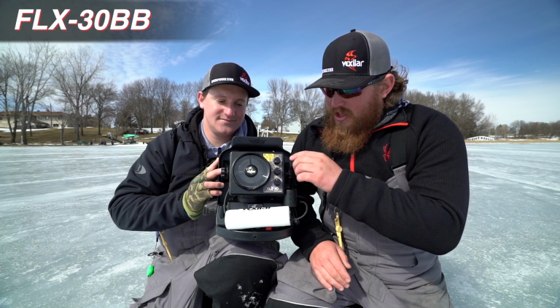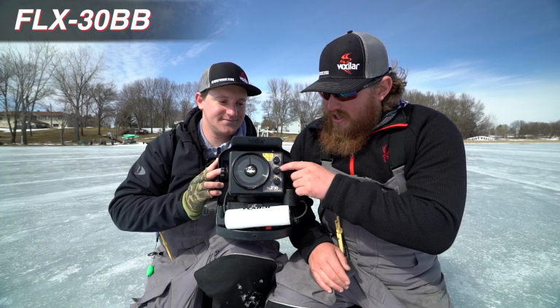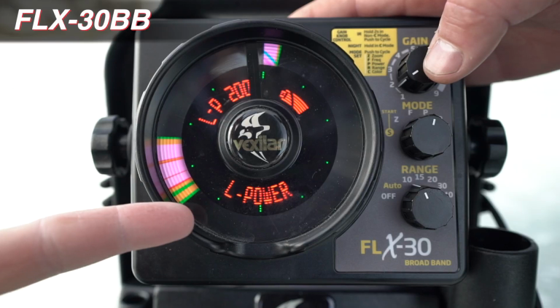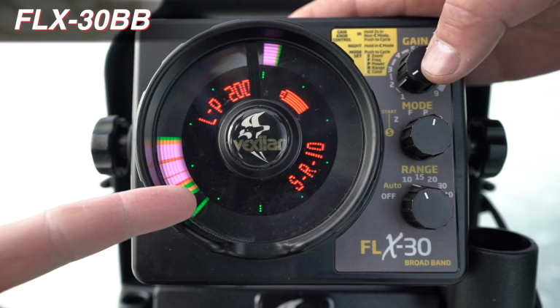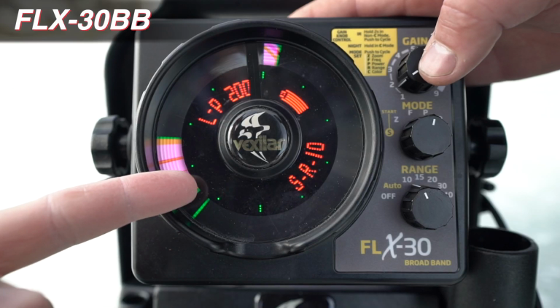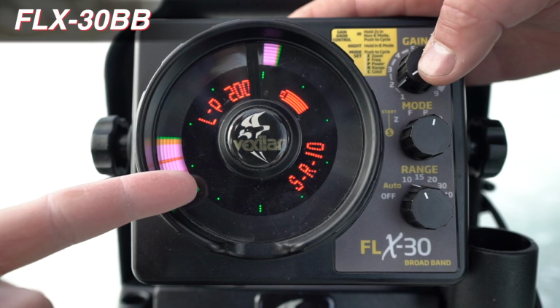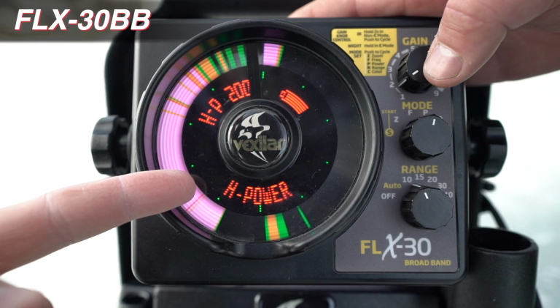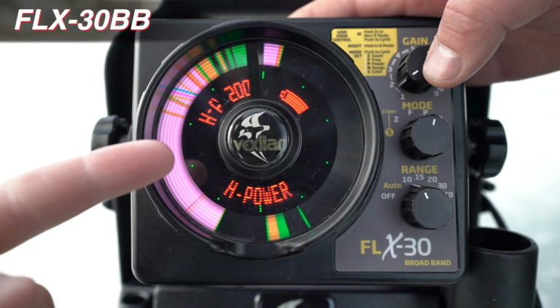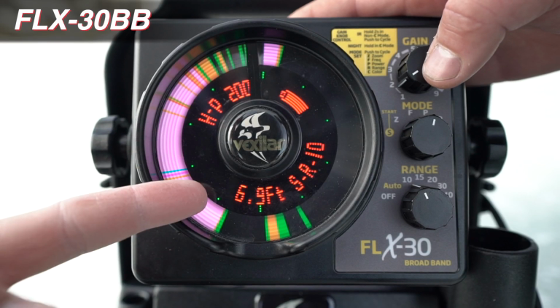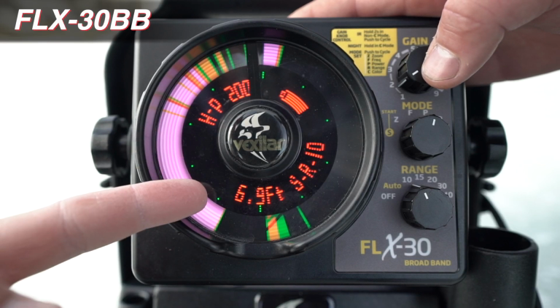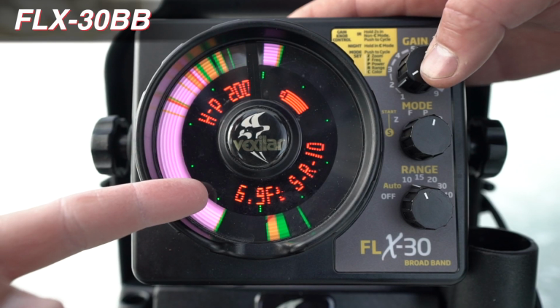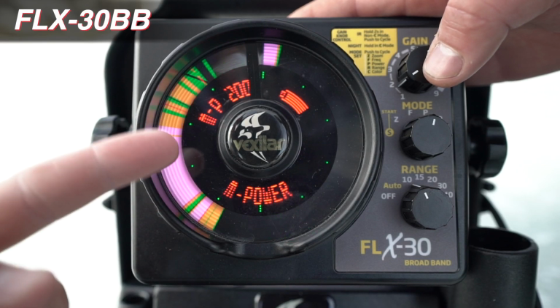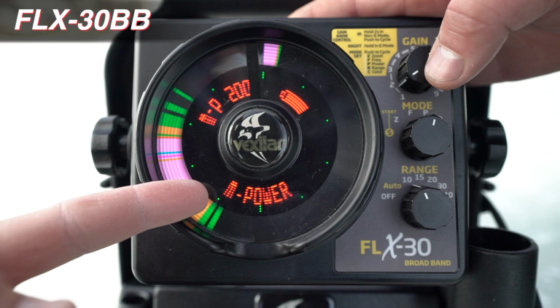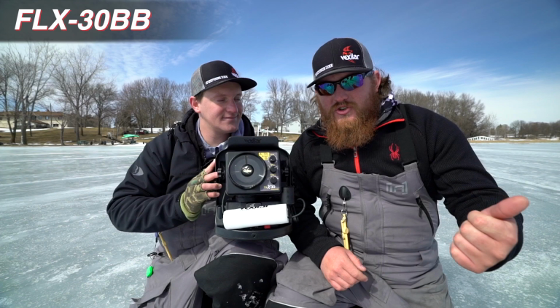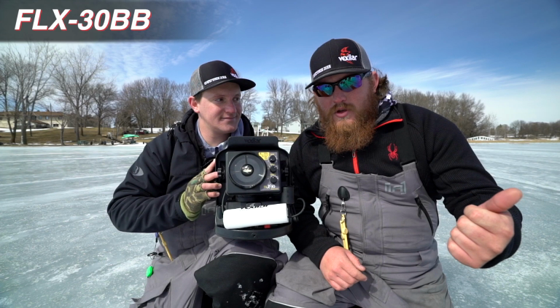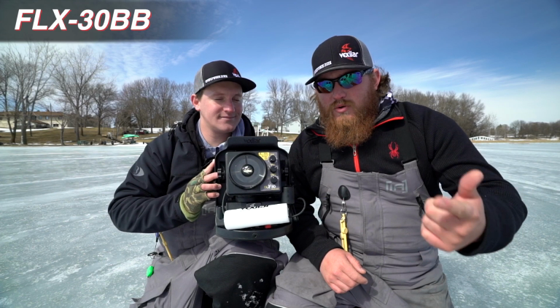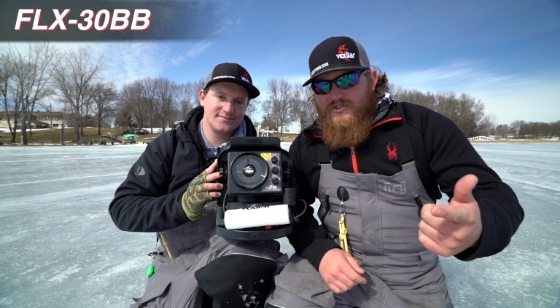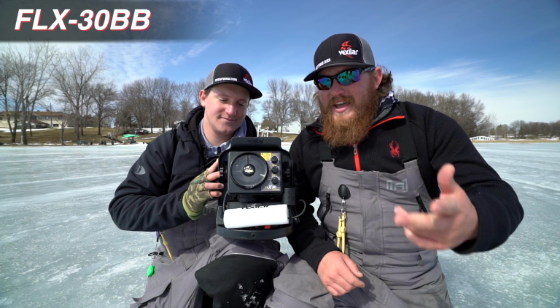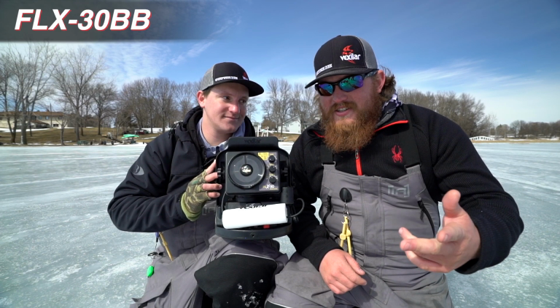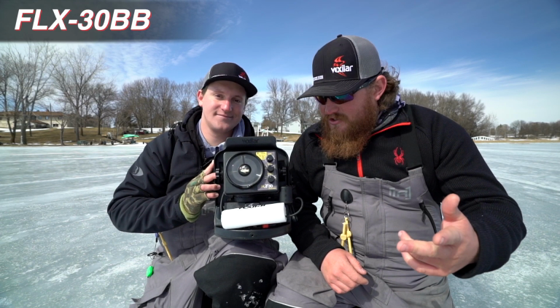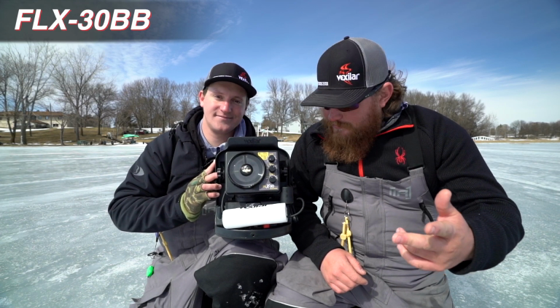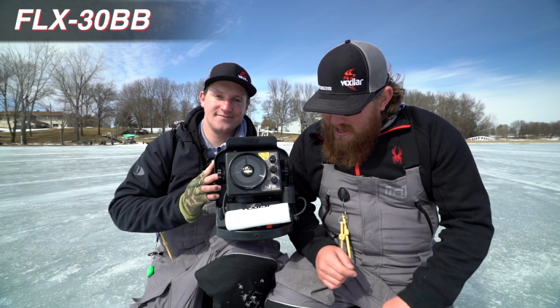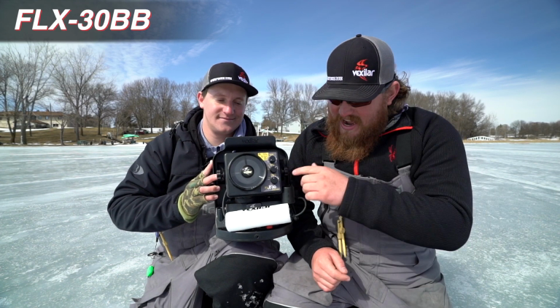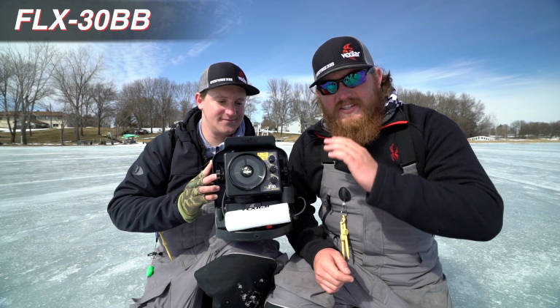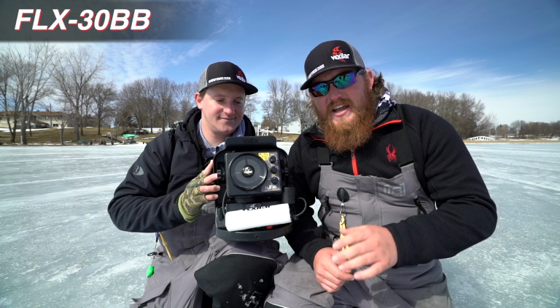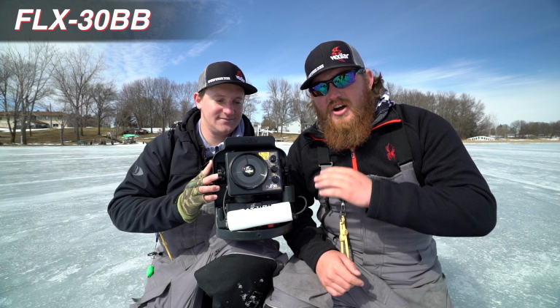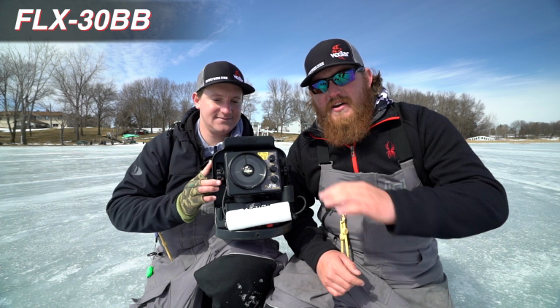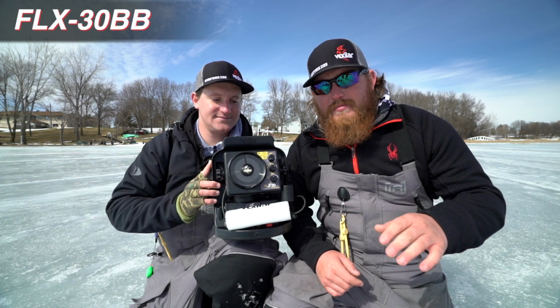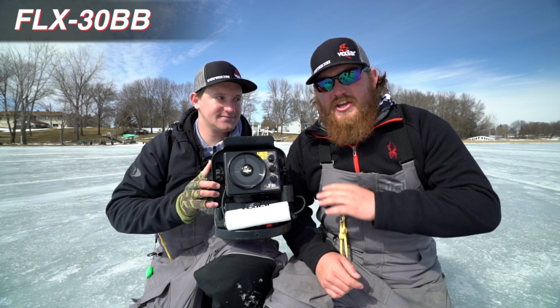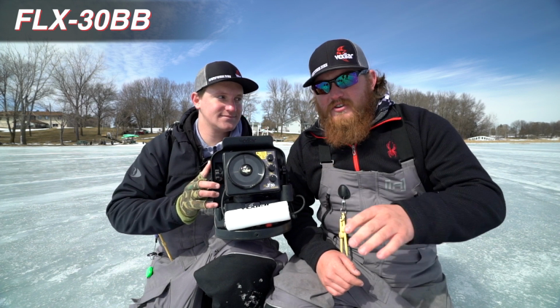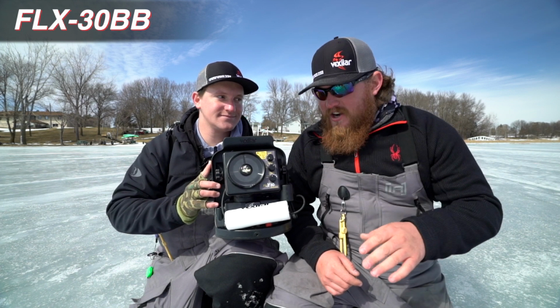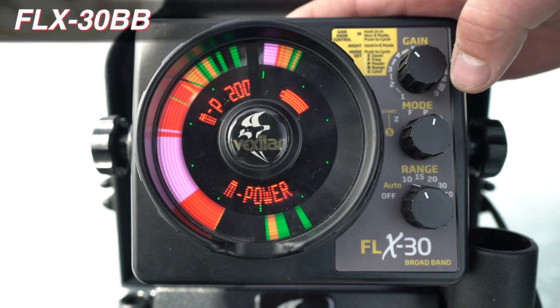The other really nice thing about this unit is it has multiple power settings. It's got an 18-foot zoom, a 12-foot zoom, and a 6-foot zoom. It has depth settings to cover every depth range that you're ever gonna find yourself in.